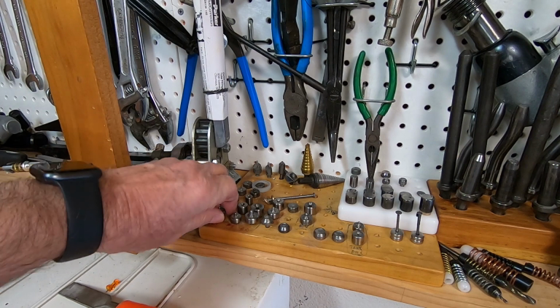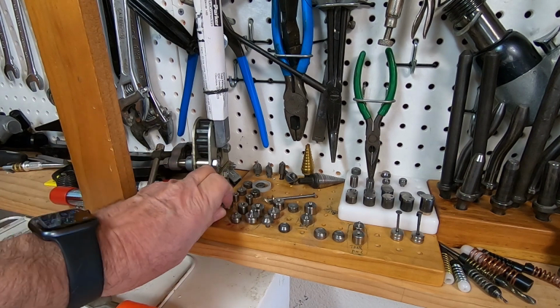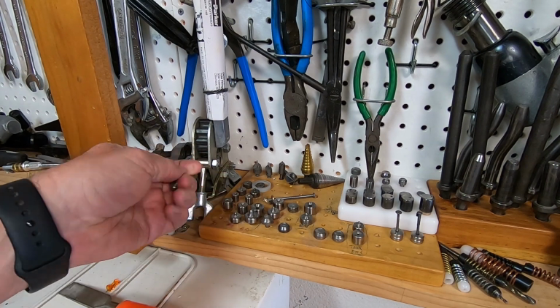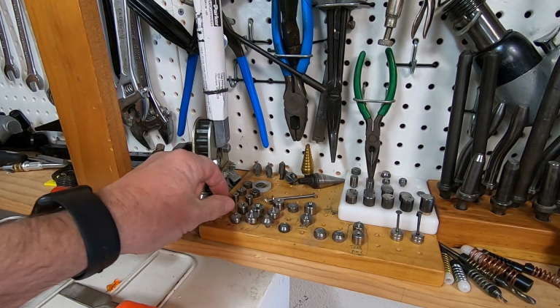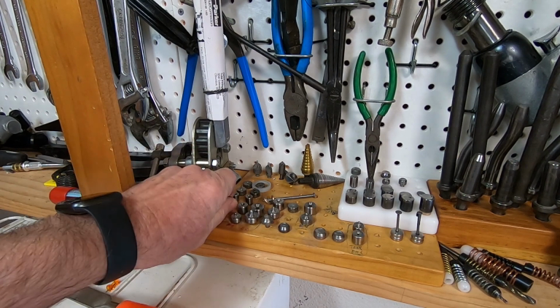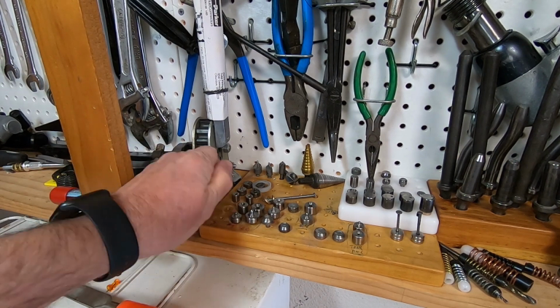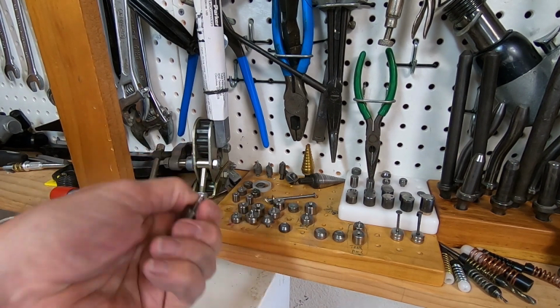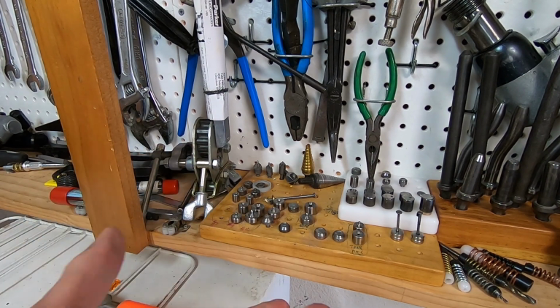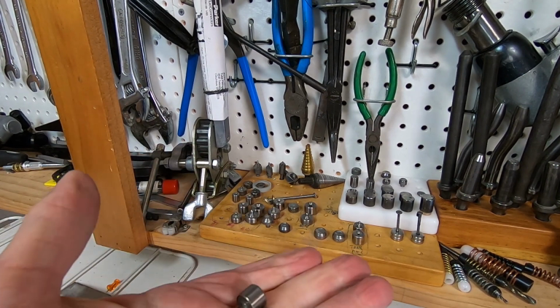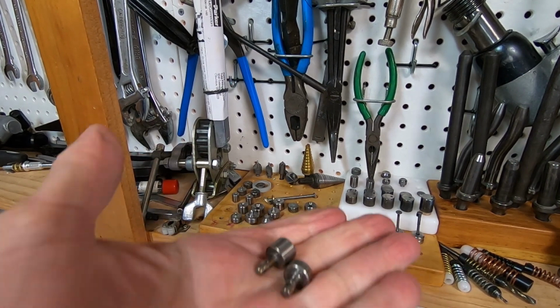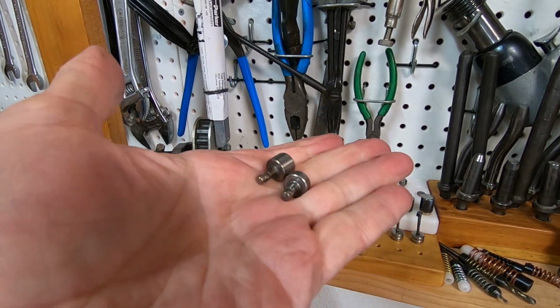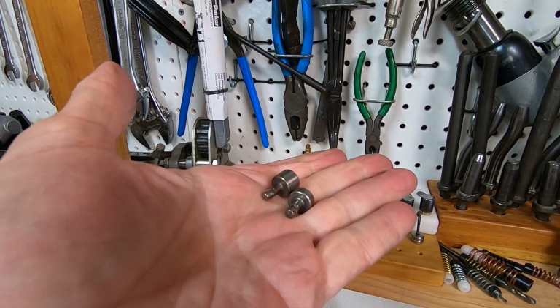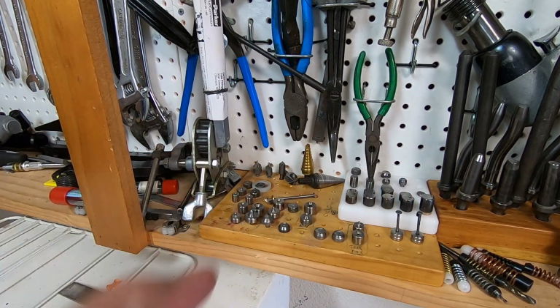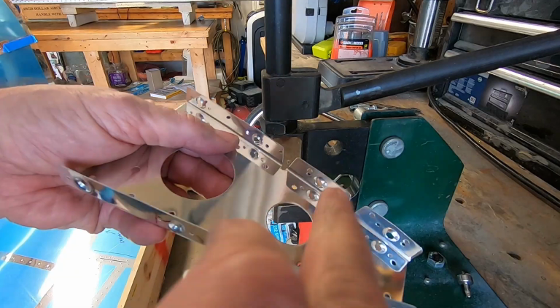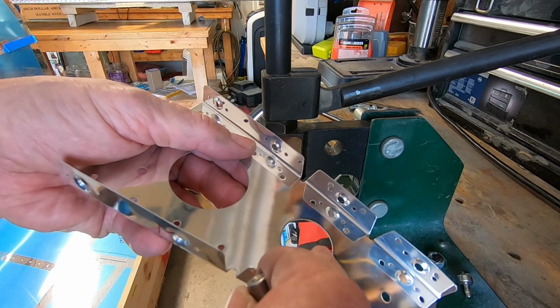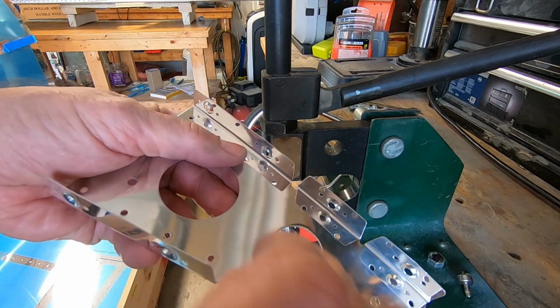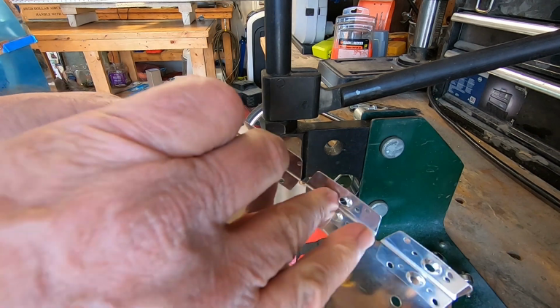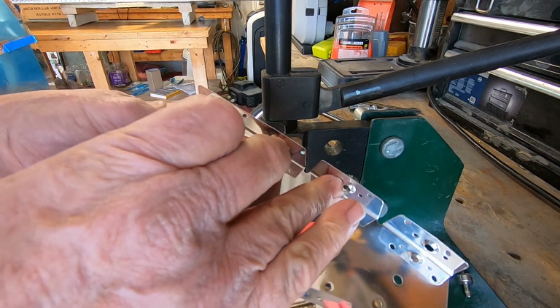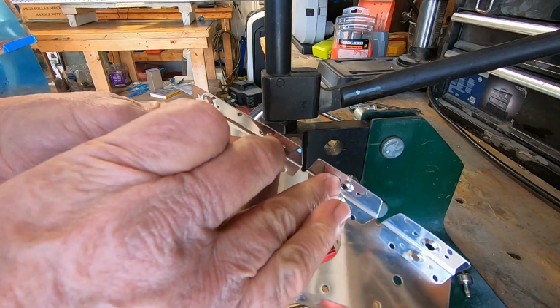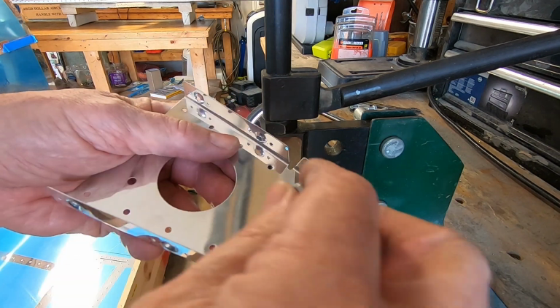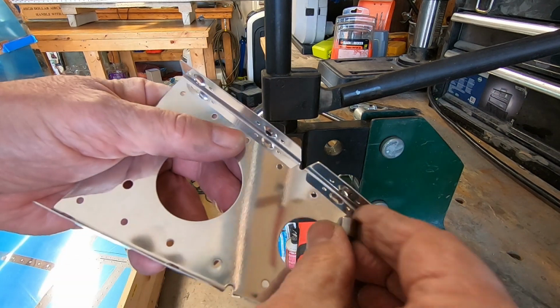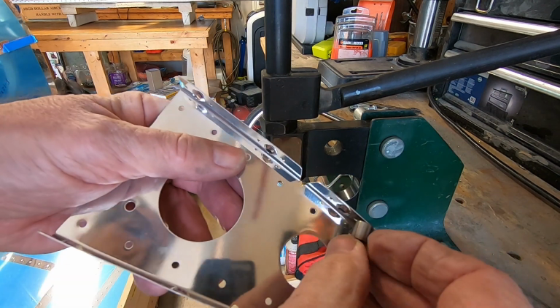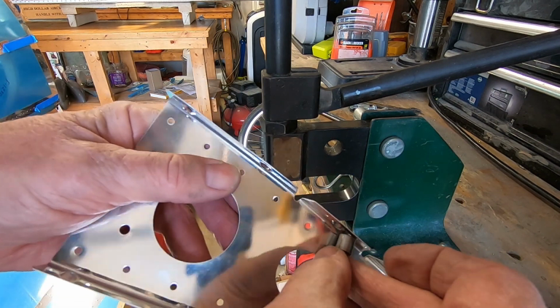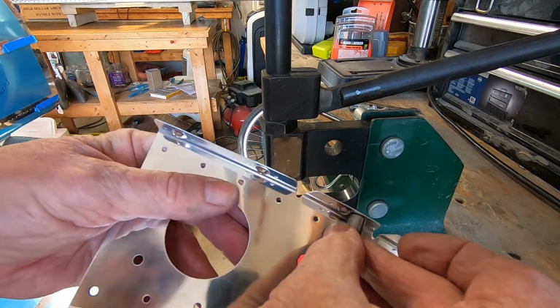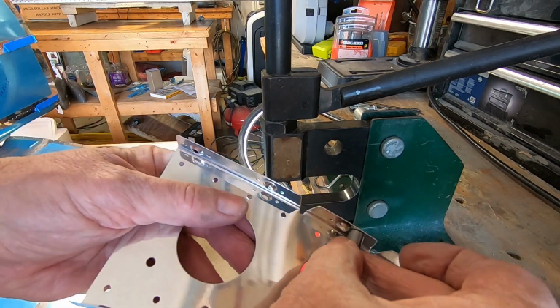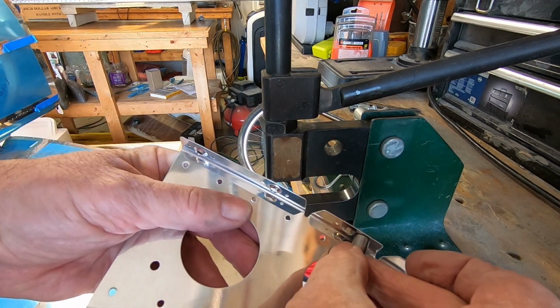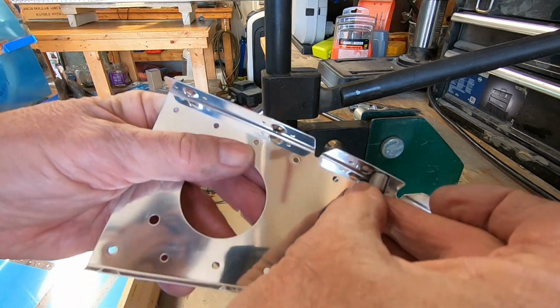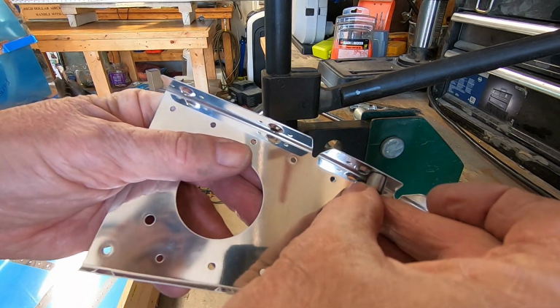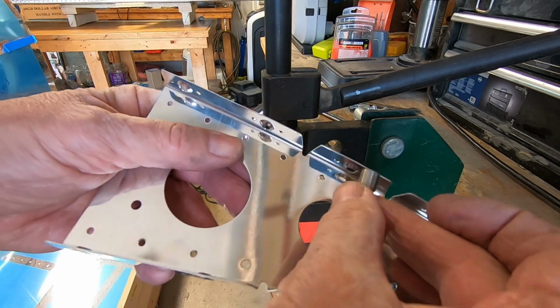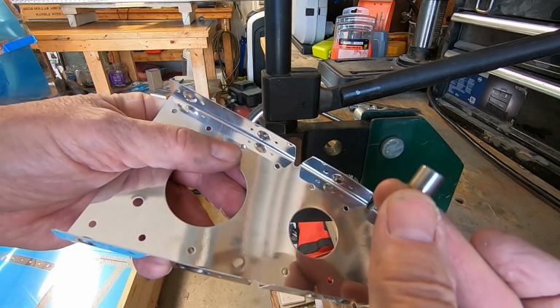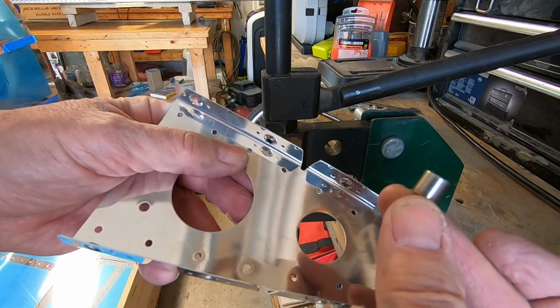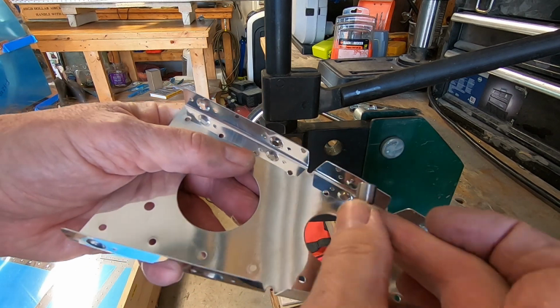Now for the 3/32" dimplers. To keep from ruining the number 8 dimples I just did, I used a smaller diameter 3/32" female dimpler.